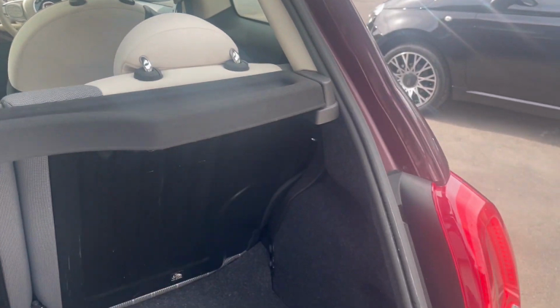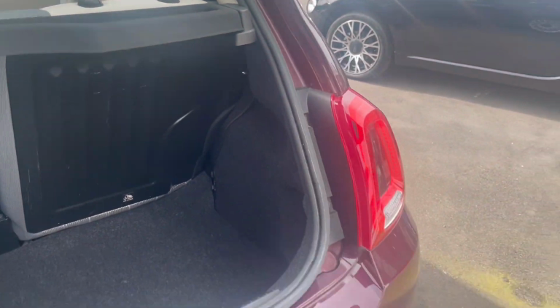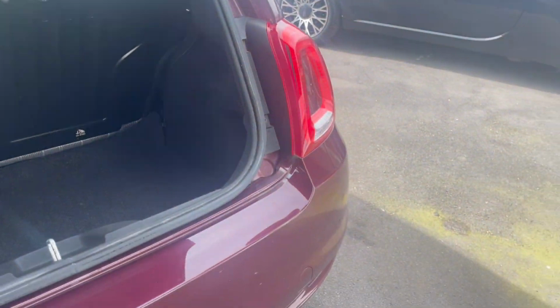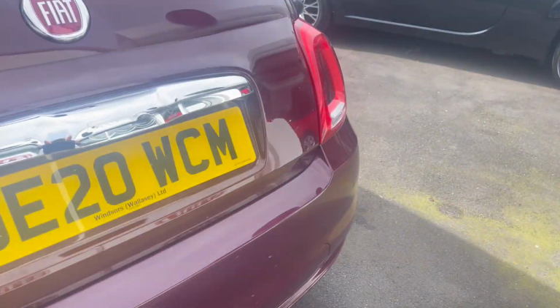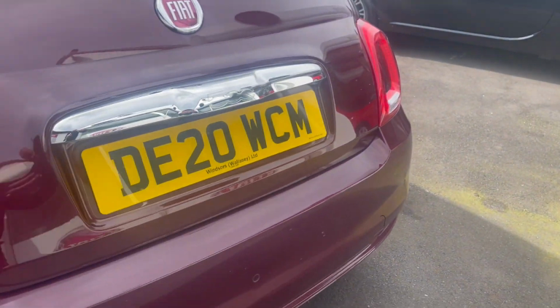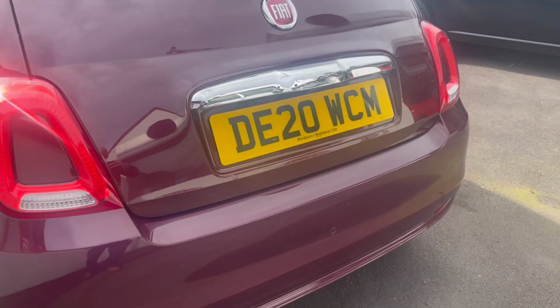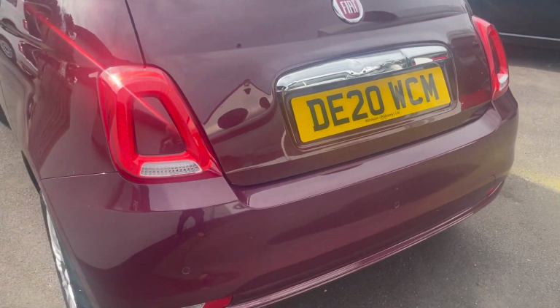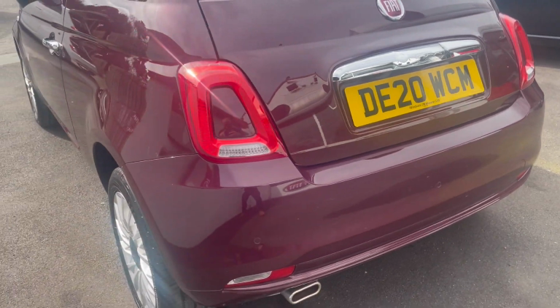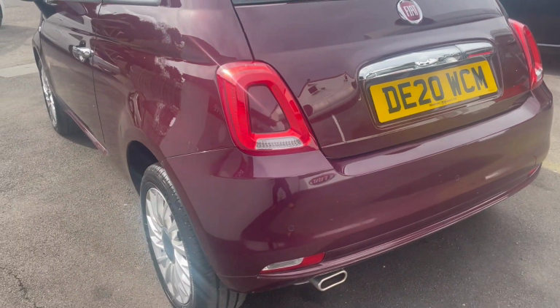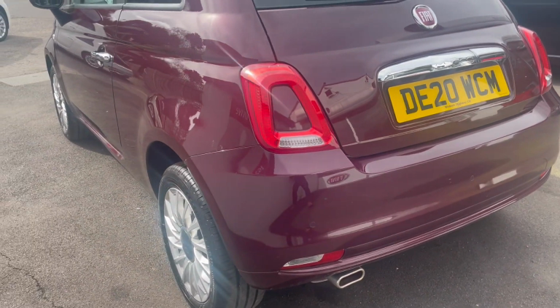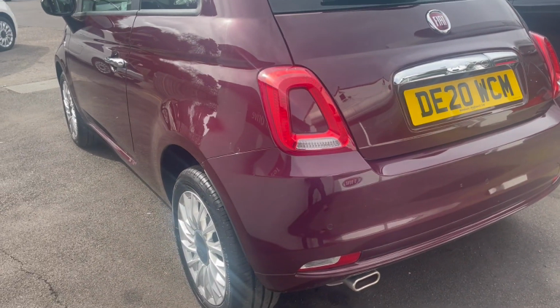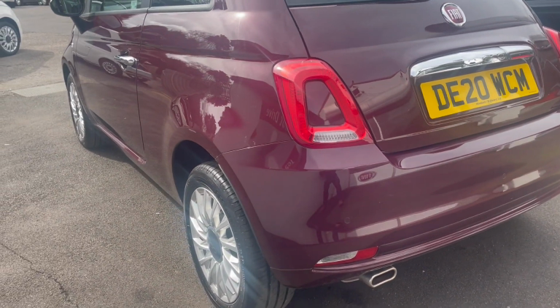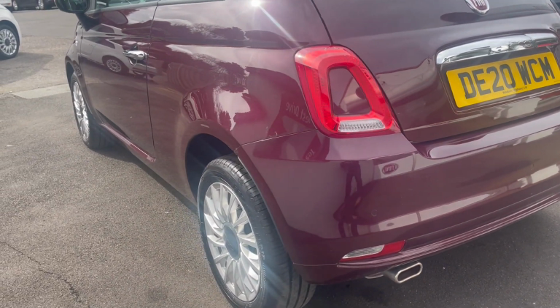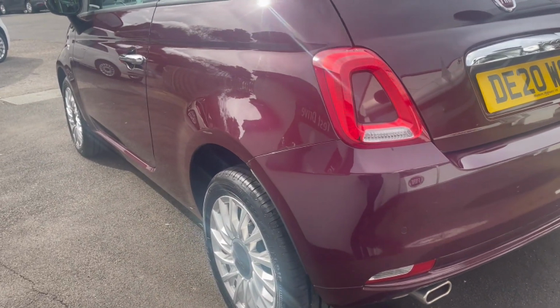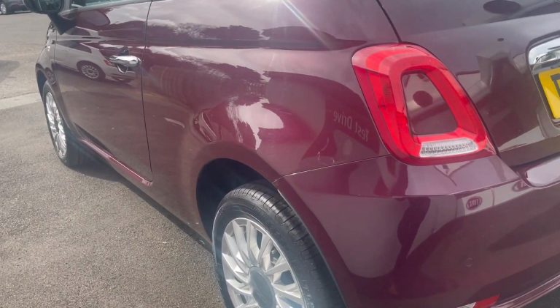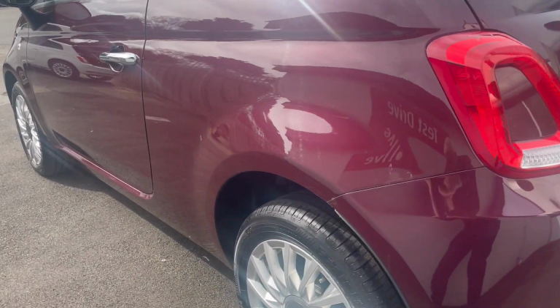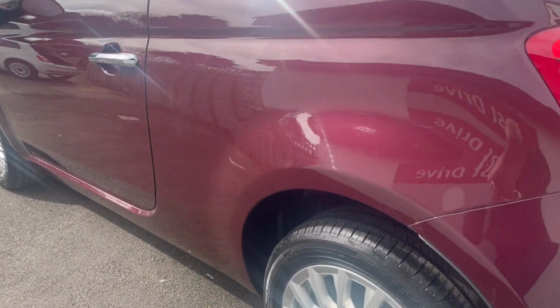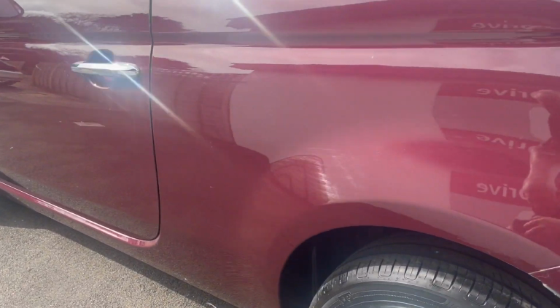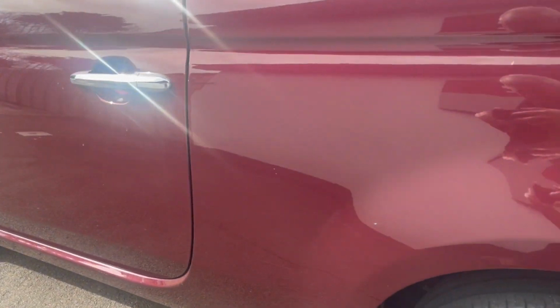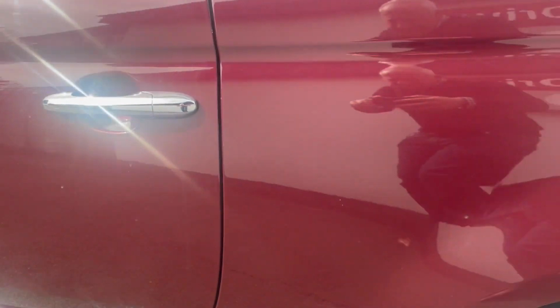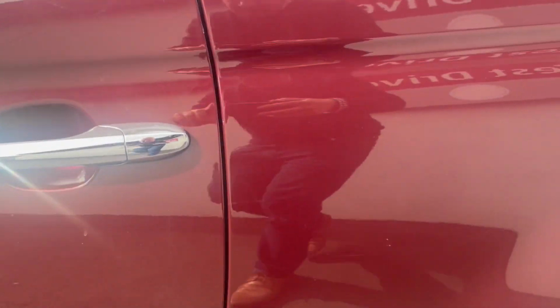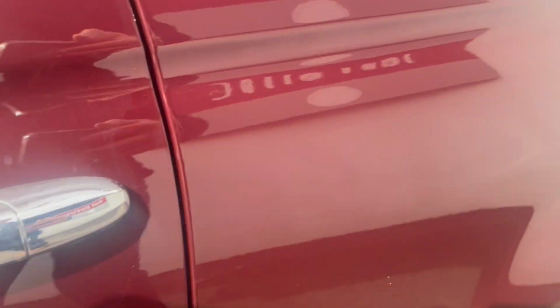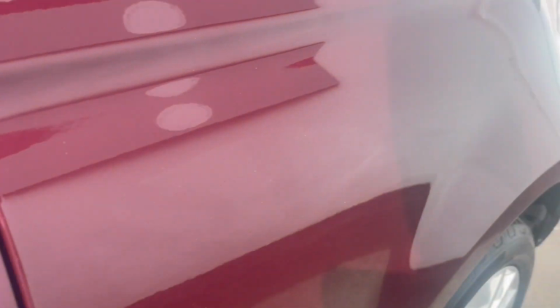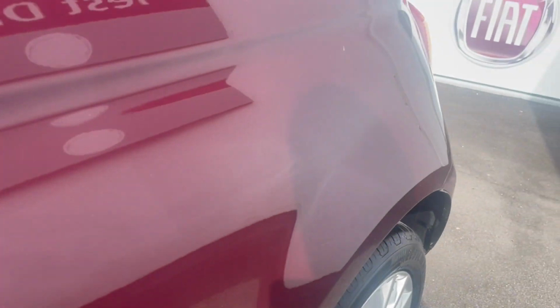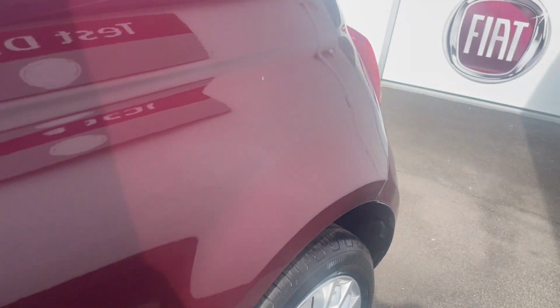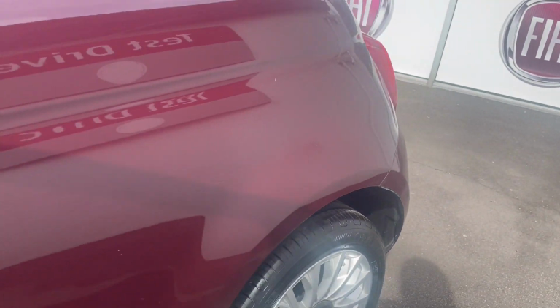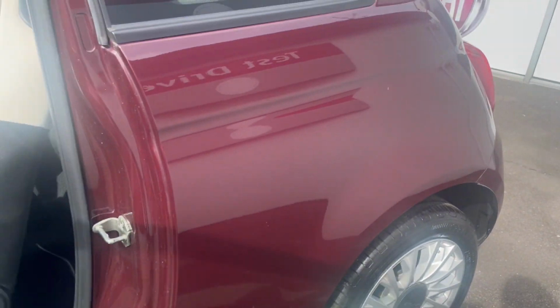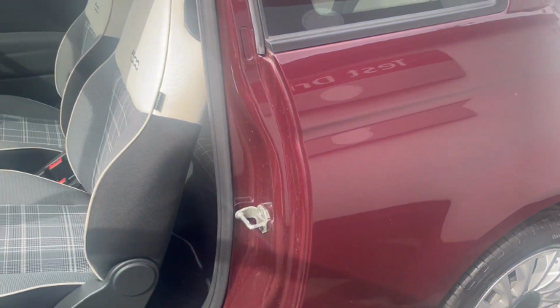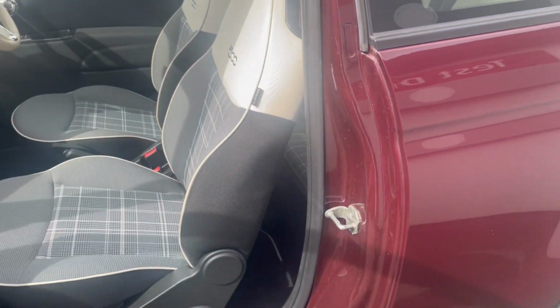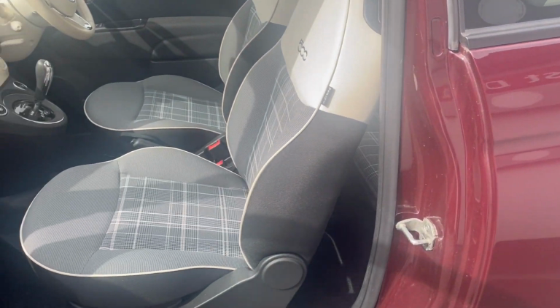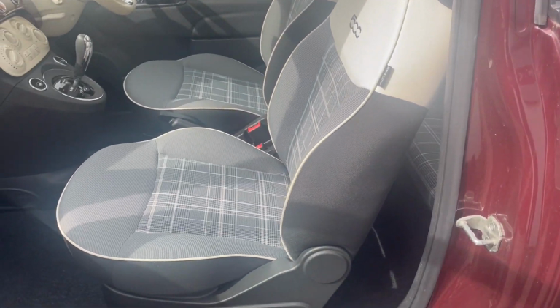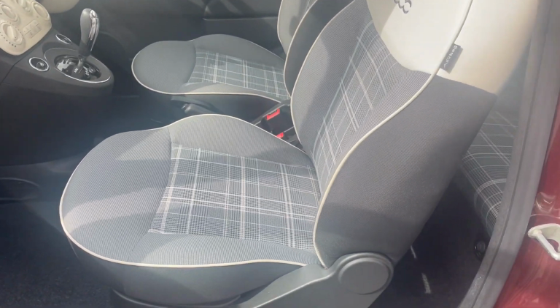I can see reversing sensors there. The wheels look lovely as well — lots of chrome on these, glinting nicely.